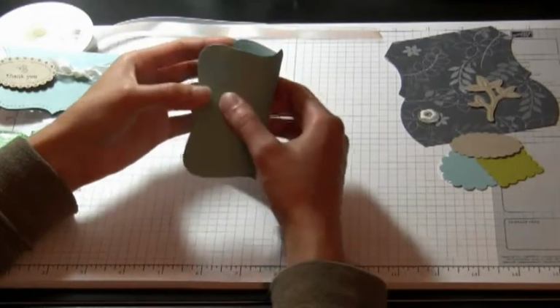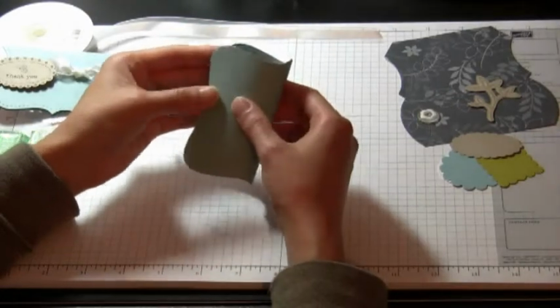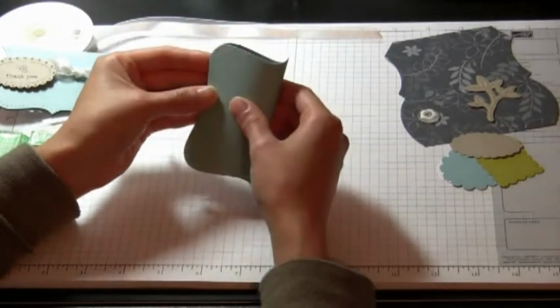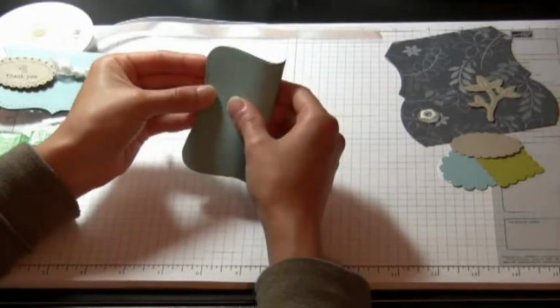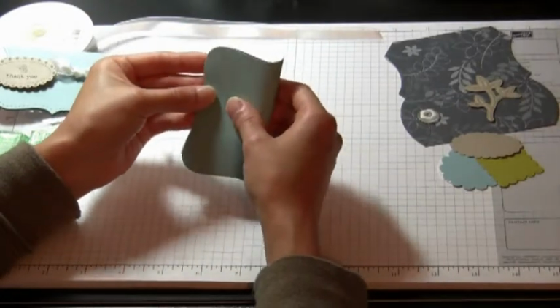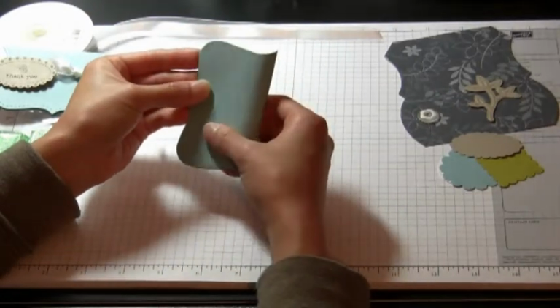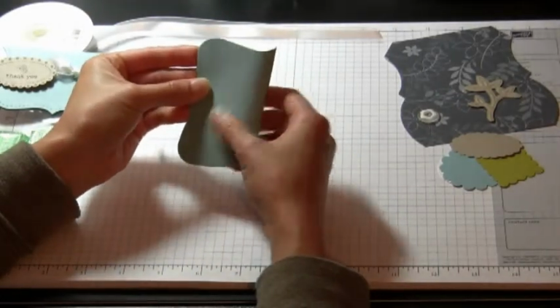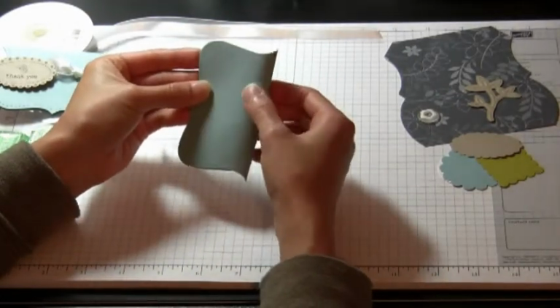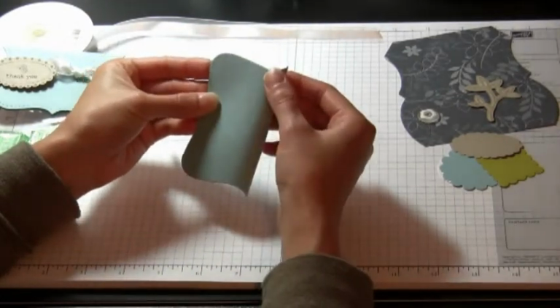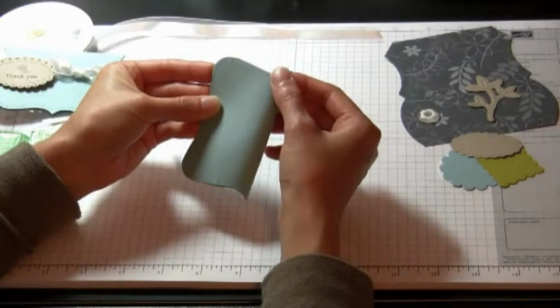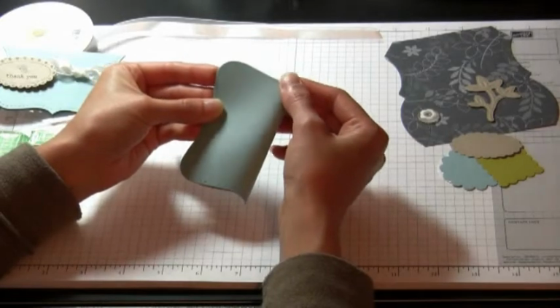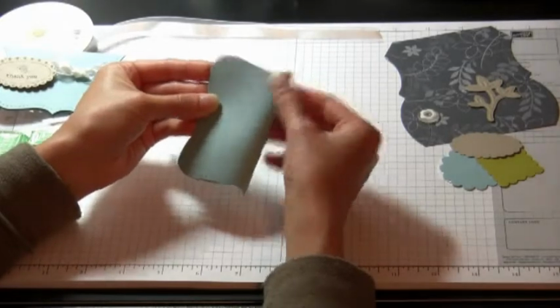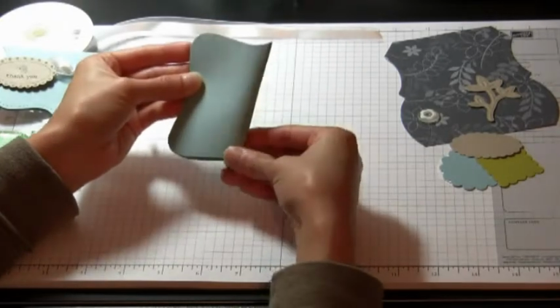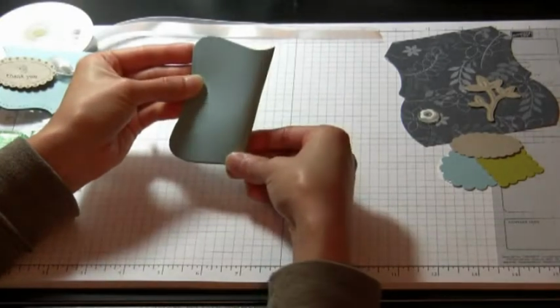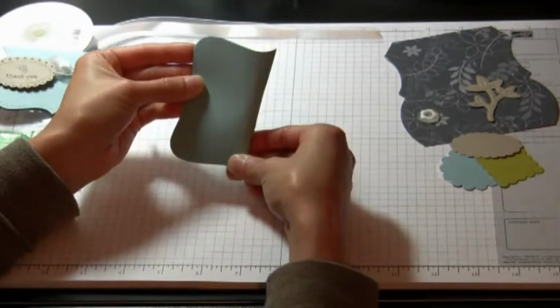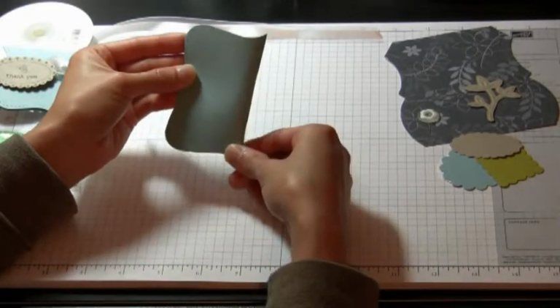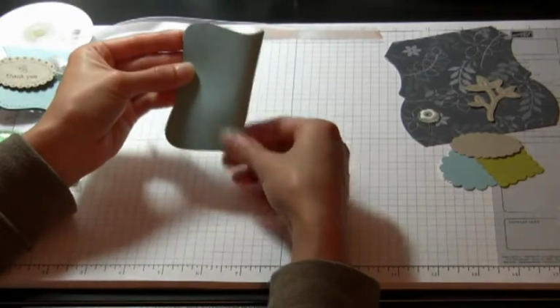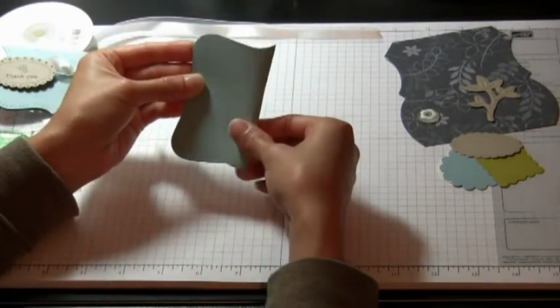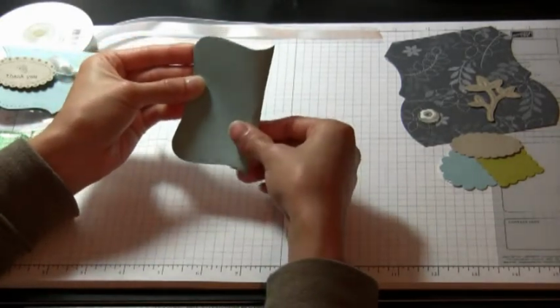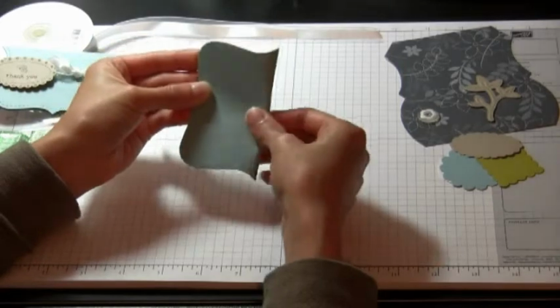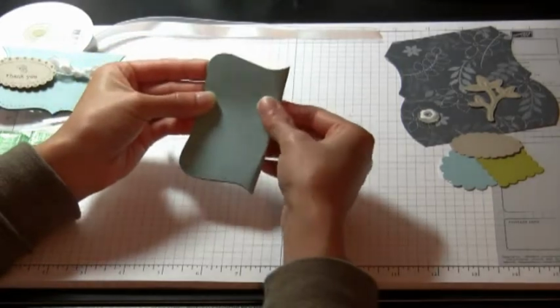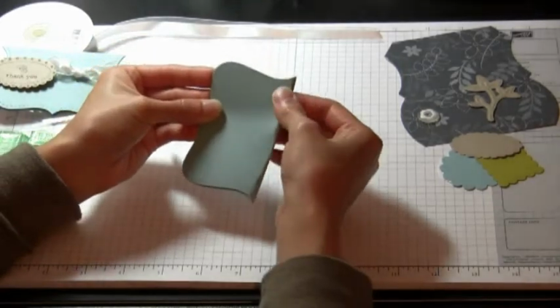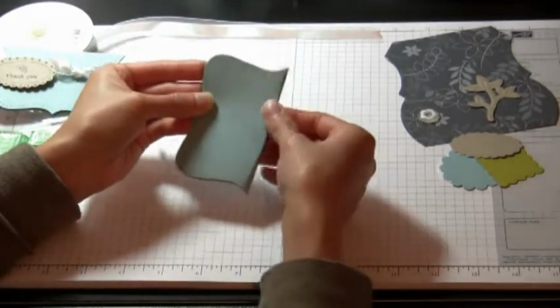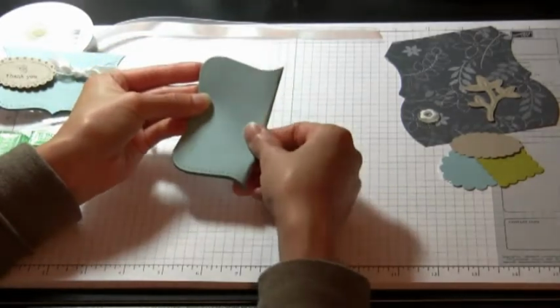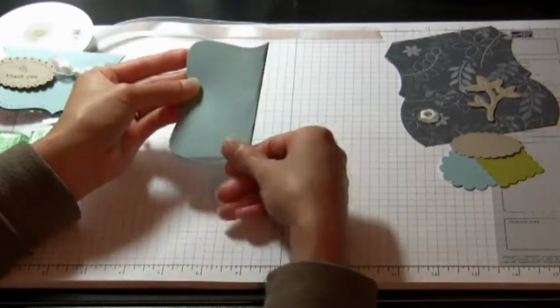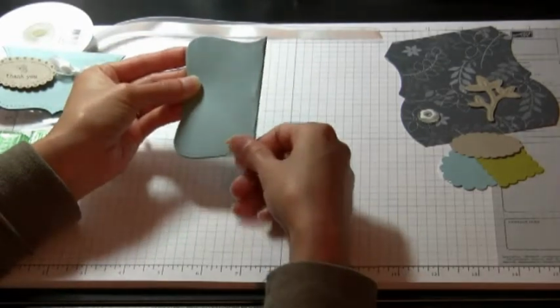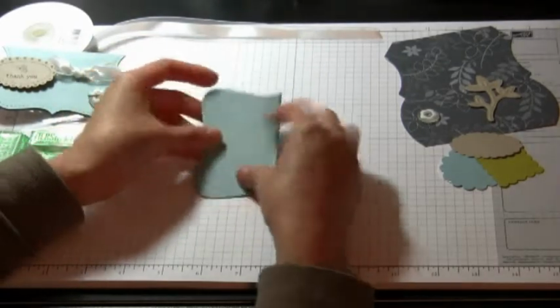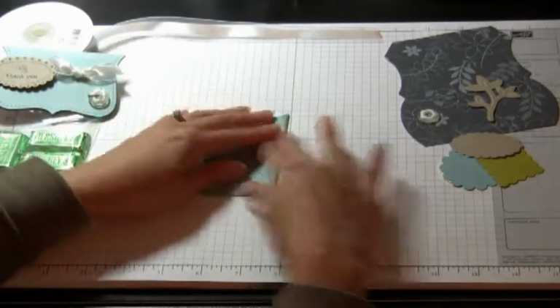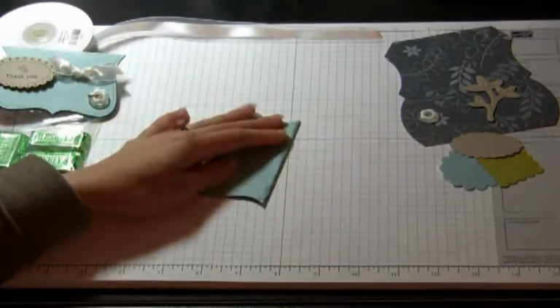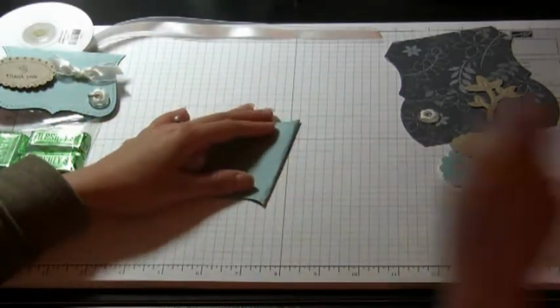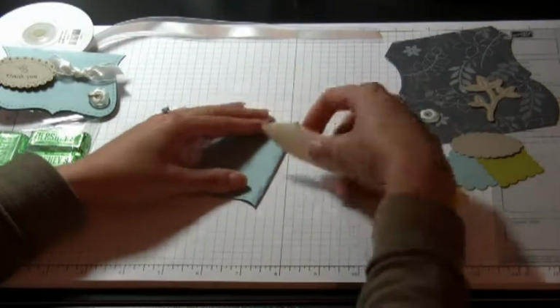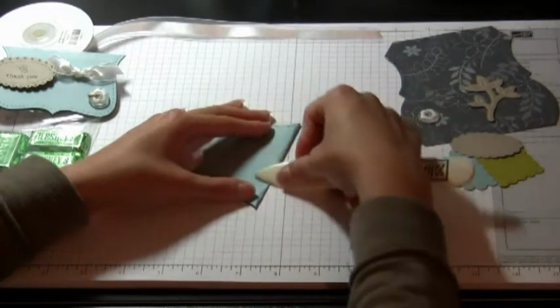What we're going to do first is take our top note and fold it in half. You can score this beforehand if you want — I'm just going to take my bone folder and do it now.